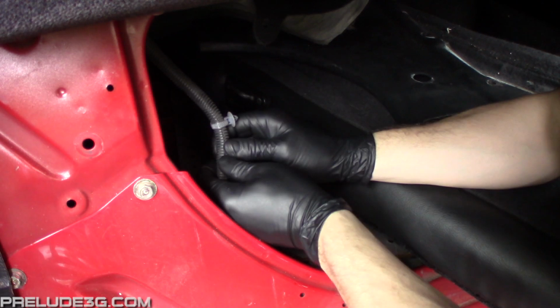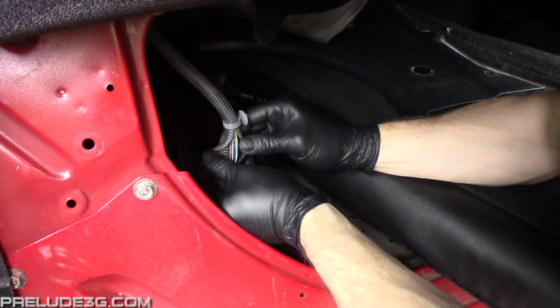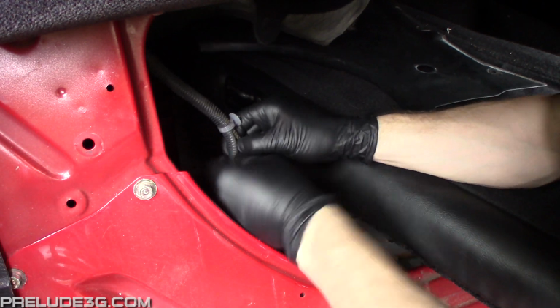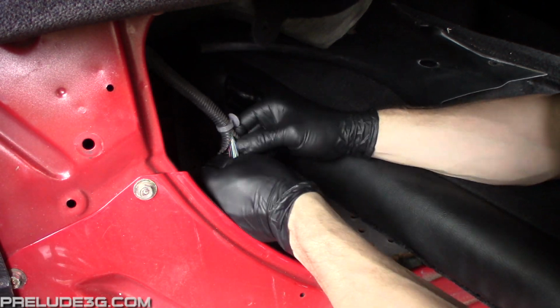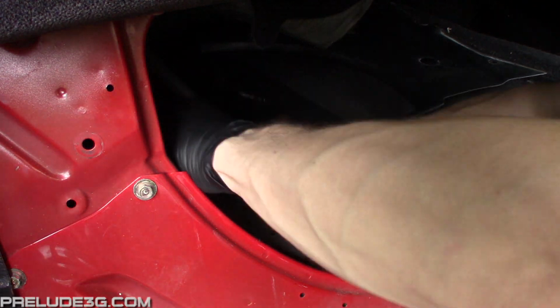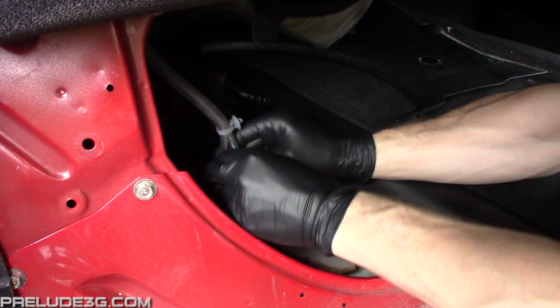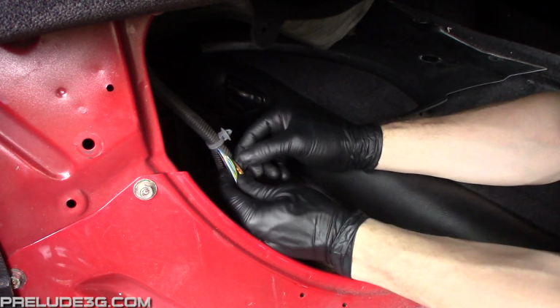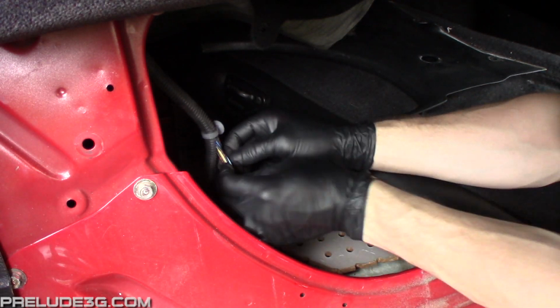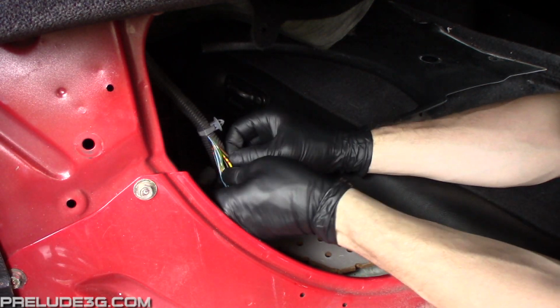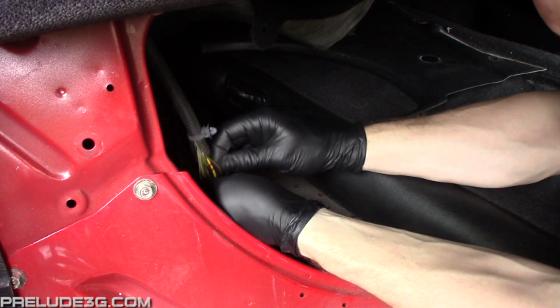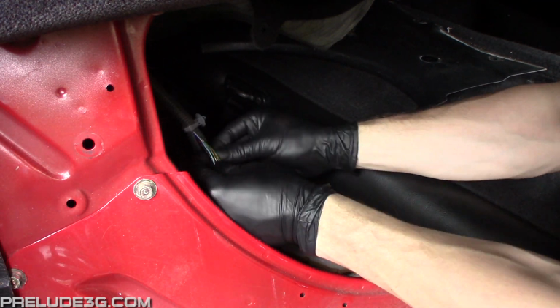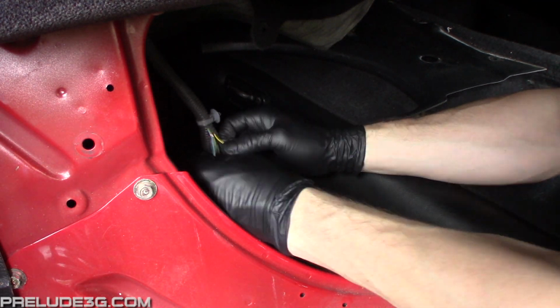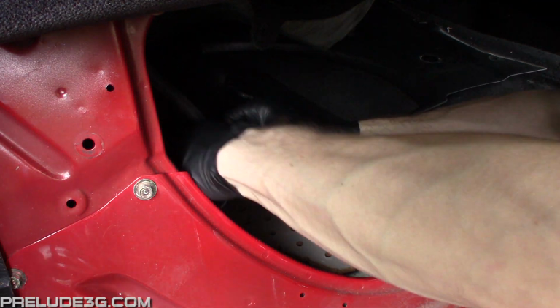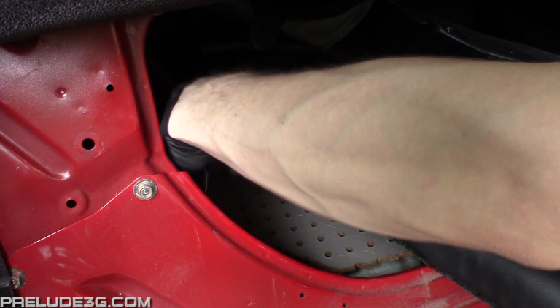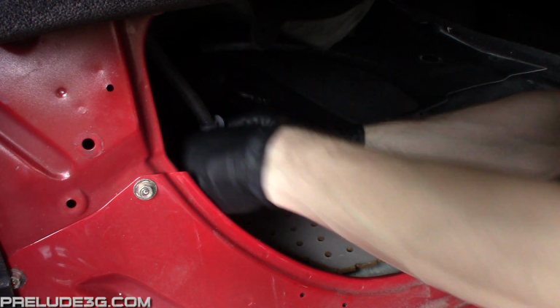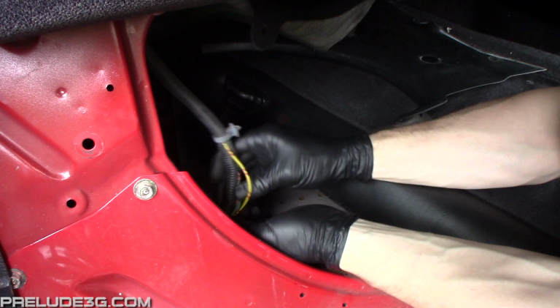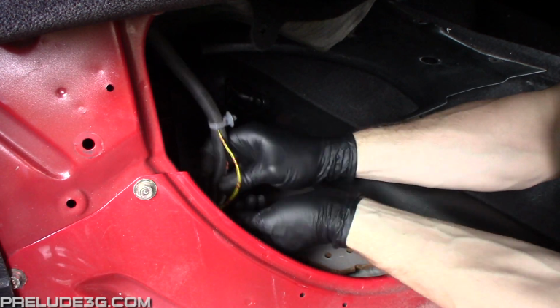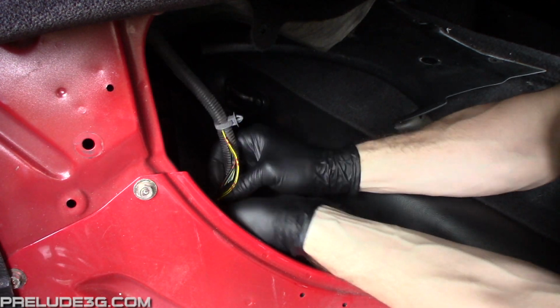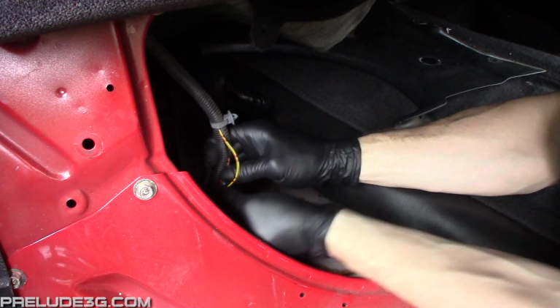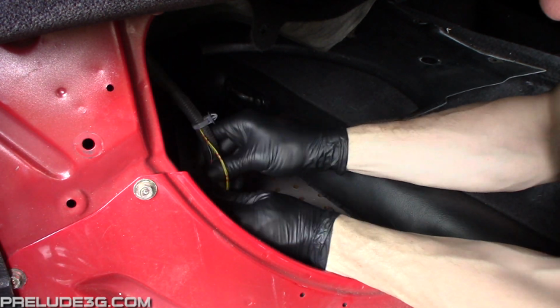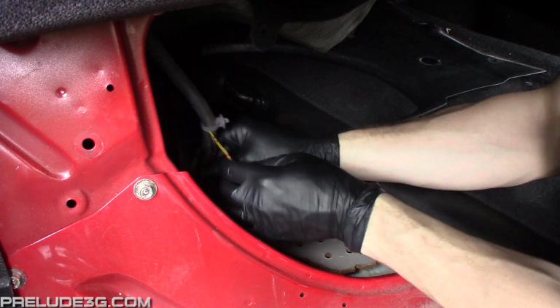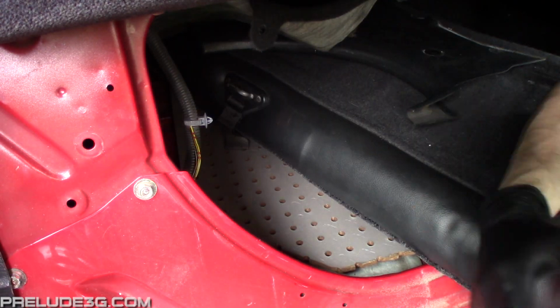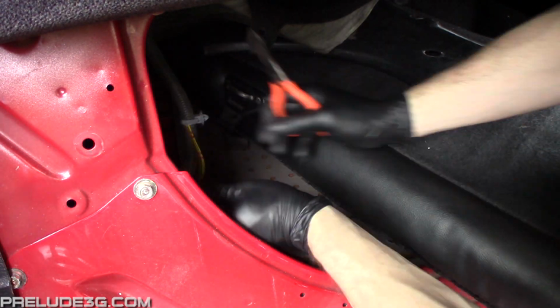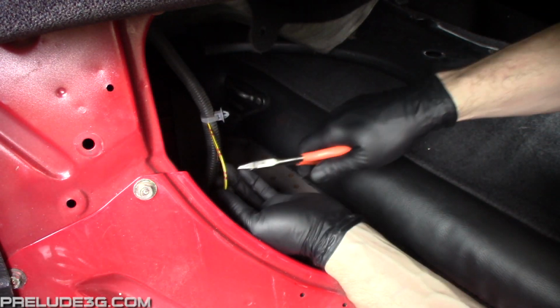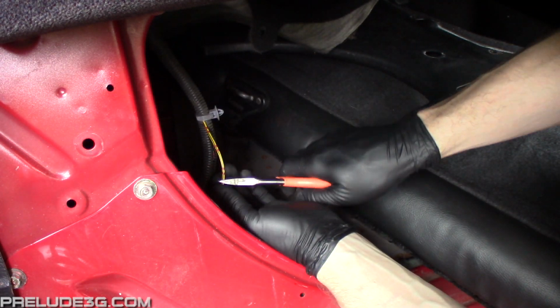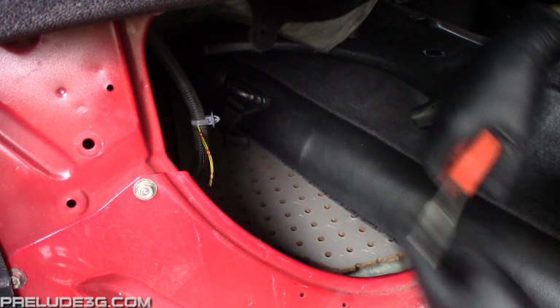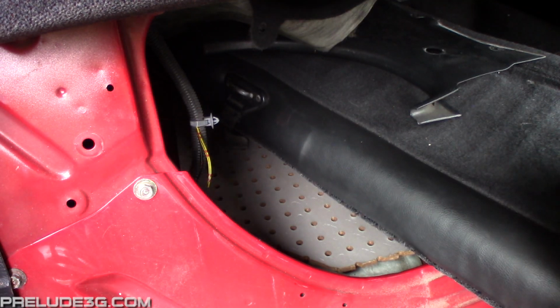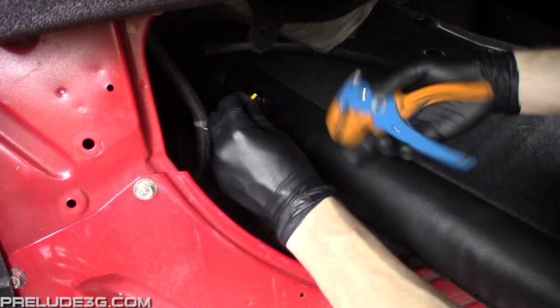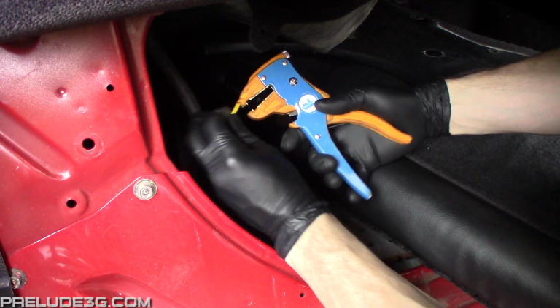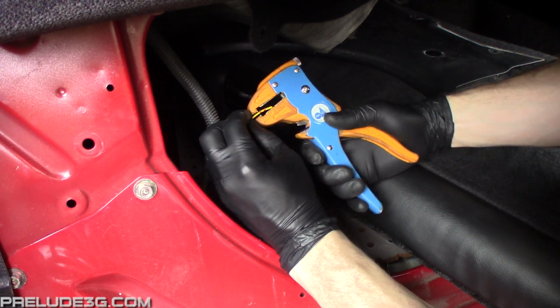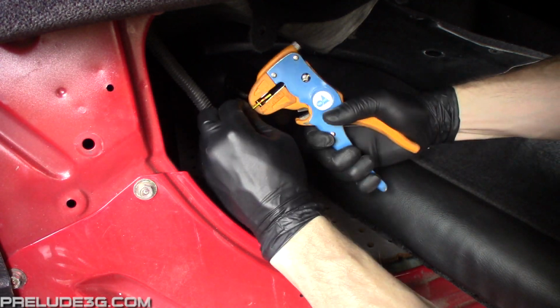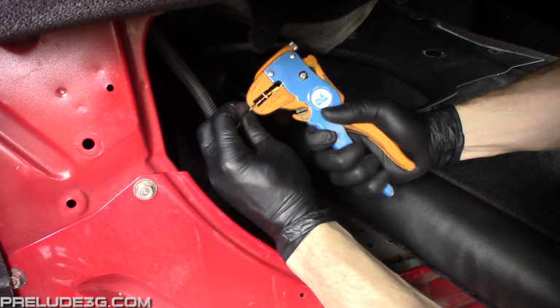Pull the yellow-black wire out of the tubing — it's the same color for all years and models. Cut the wire, then buck connect your new wiring to it.